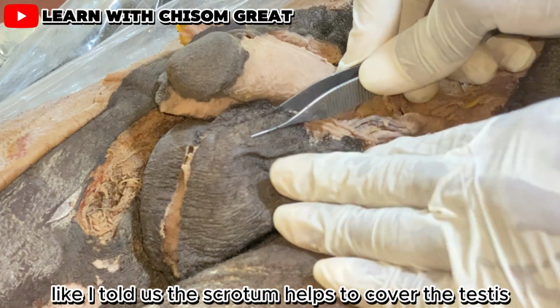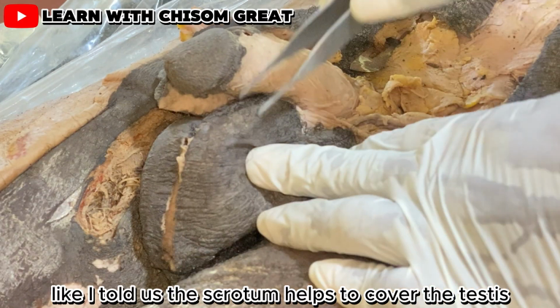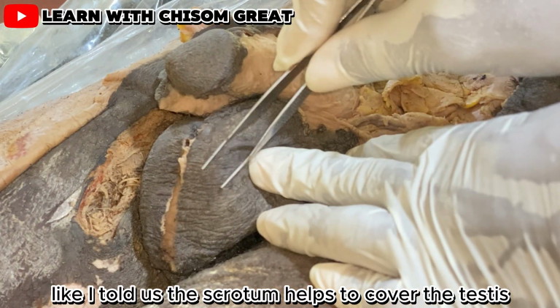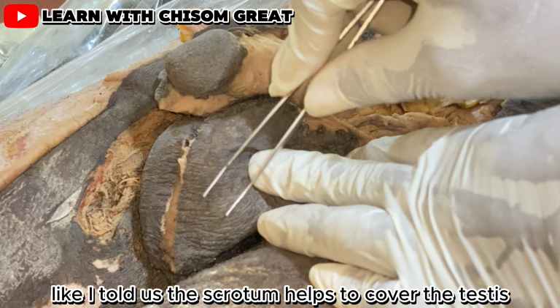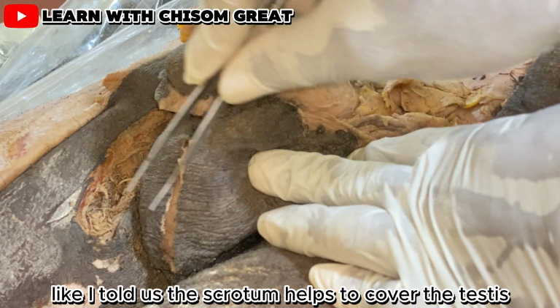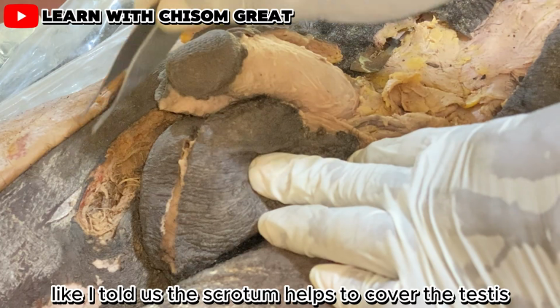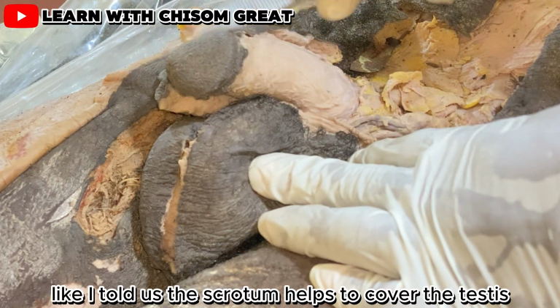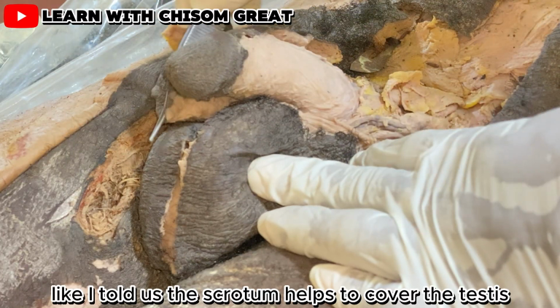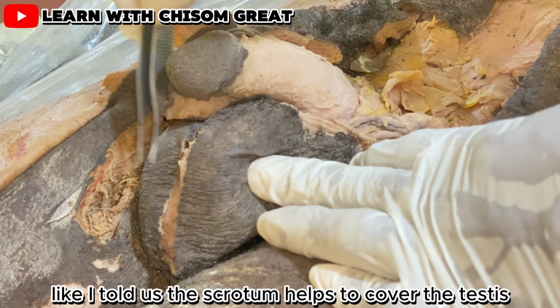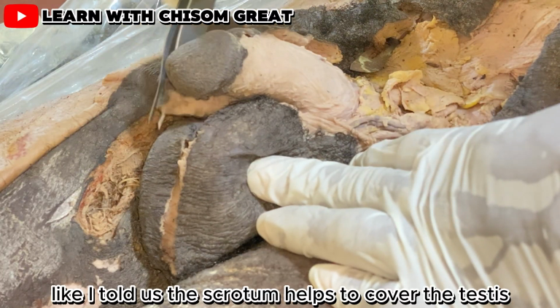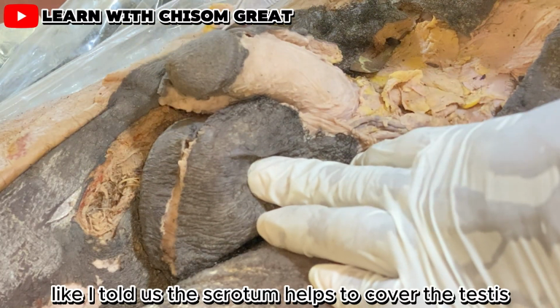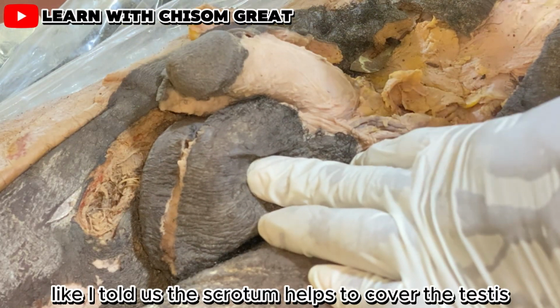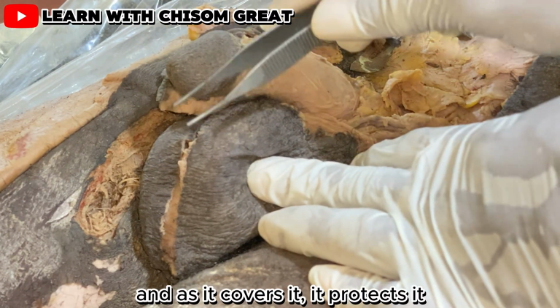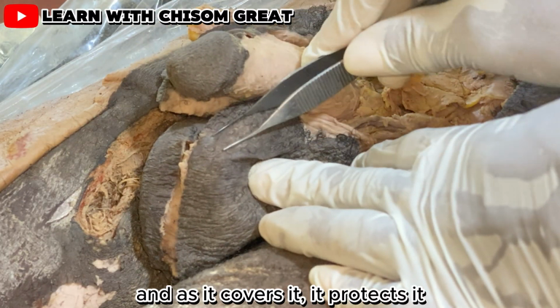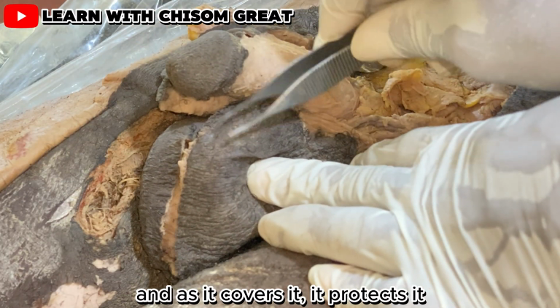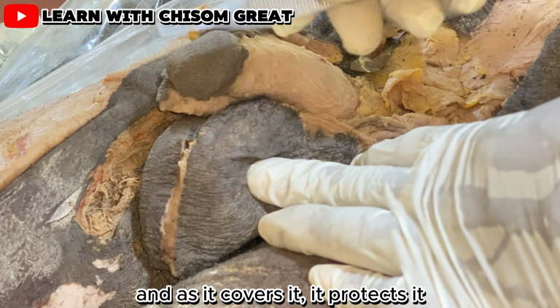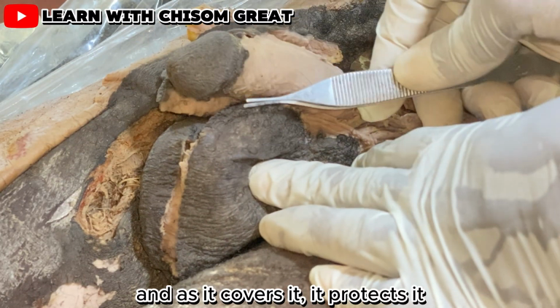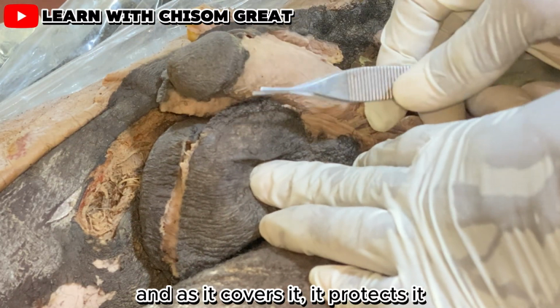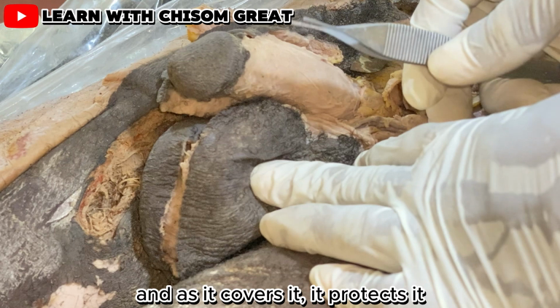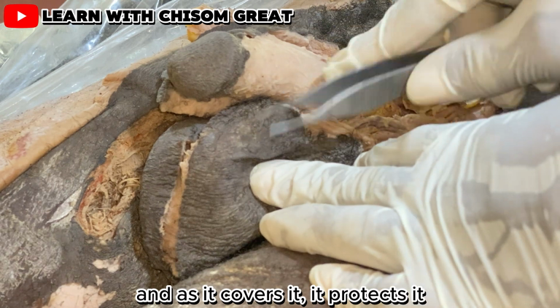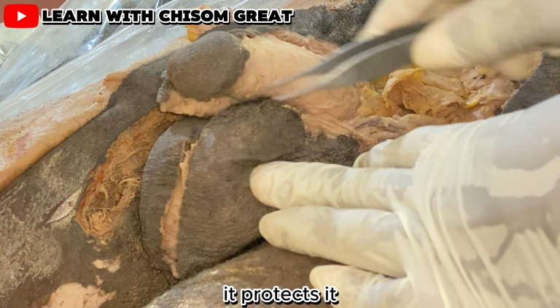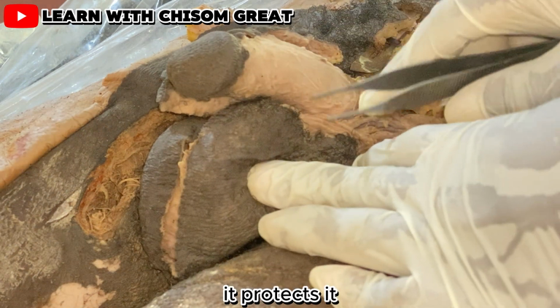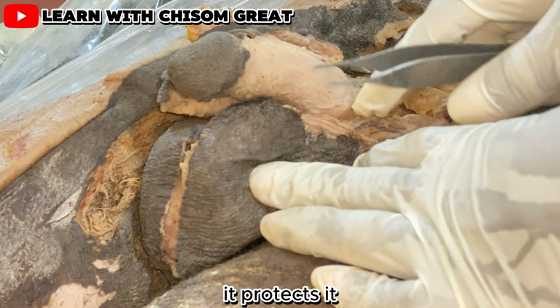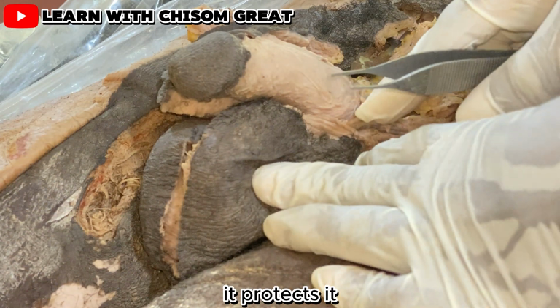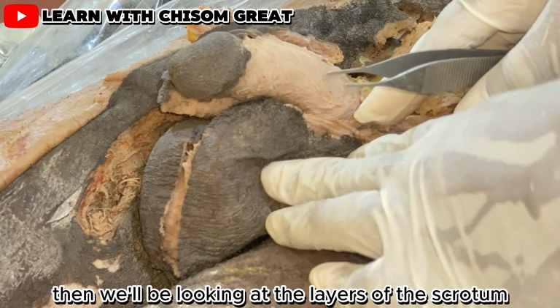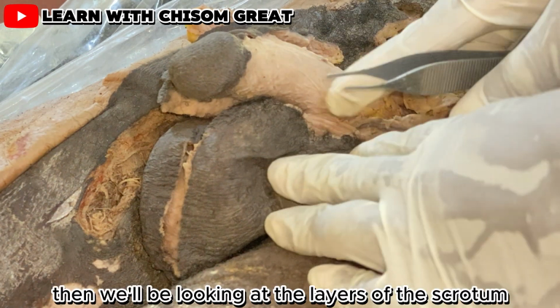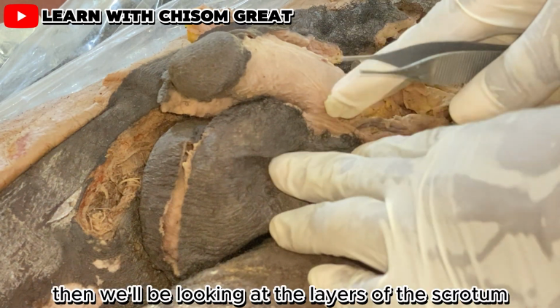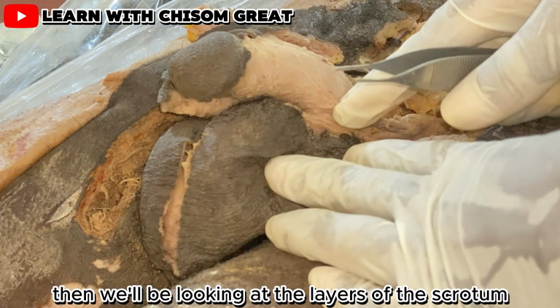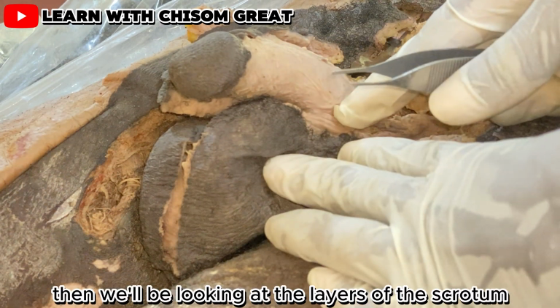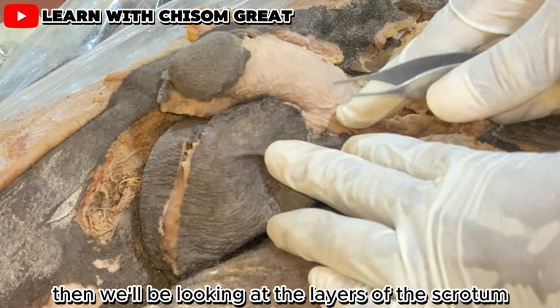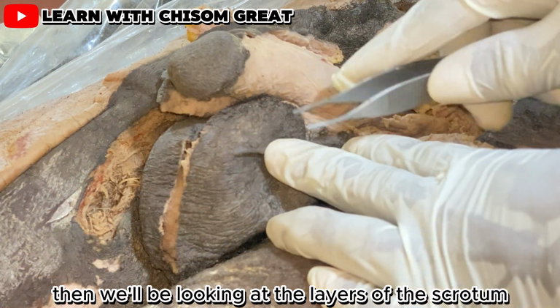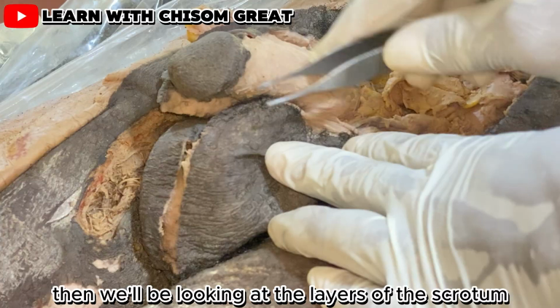The scrotum helps to cover the testis, and as it covers it, it protects it. Now we'll be looking at the layers of the scrotum.